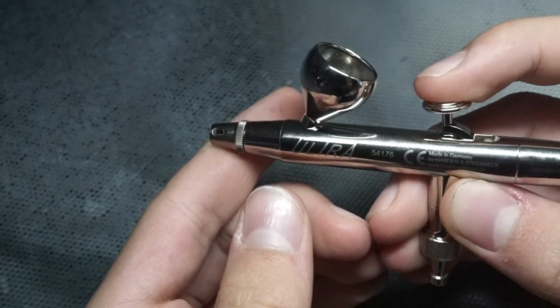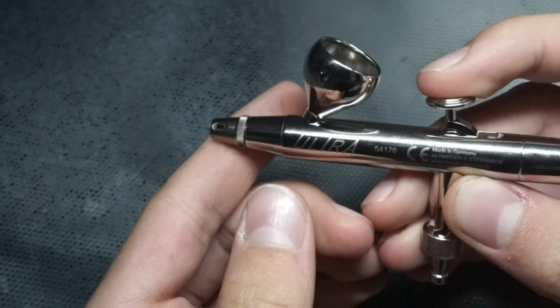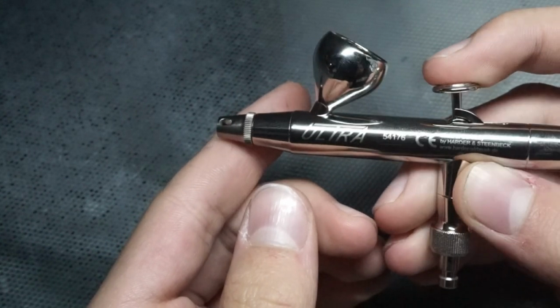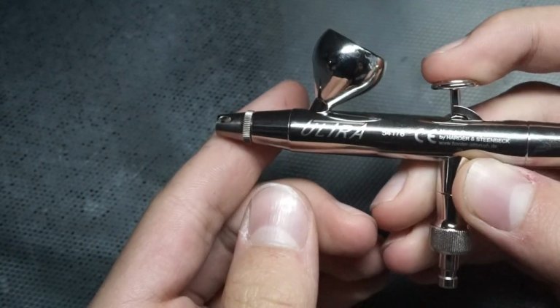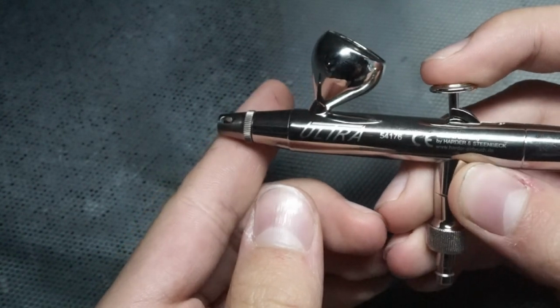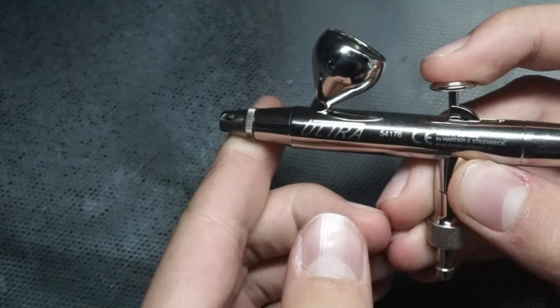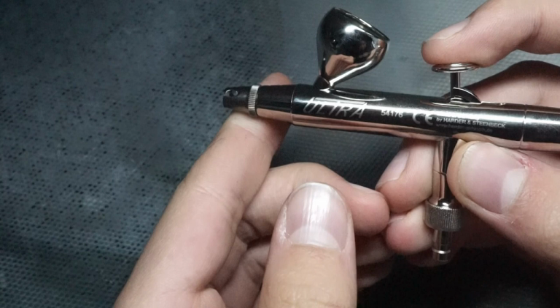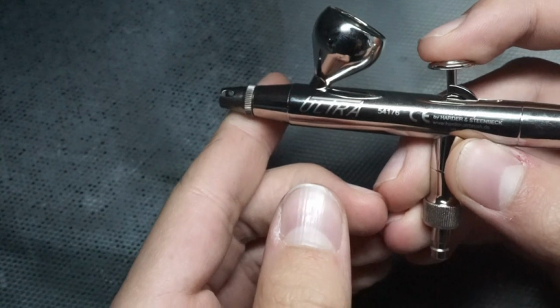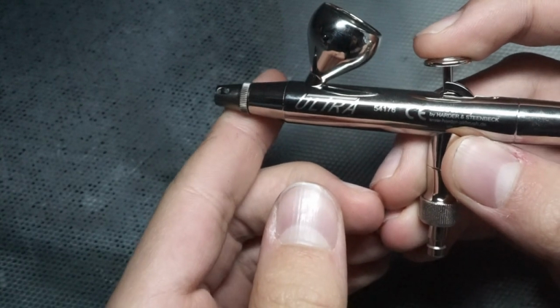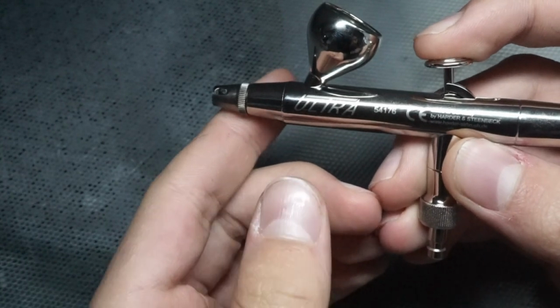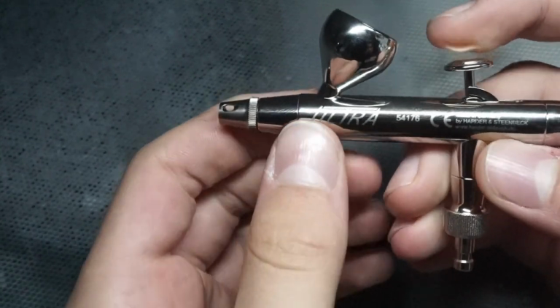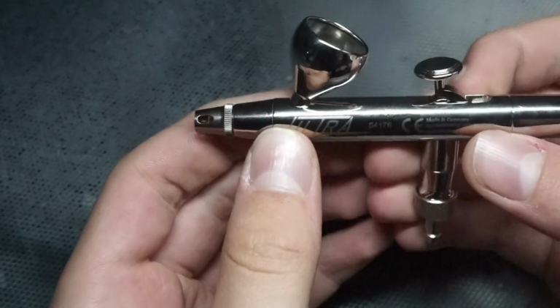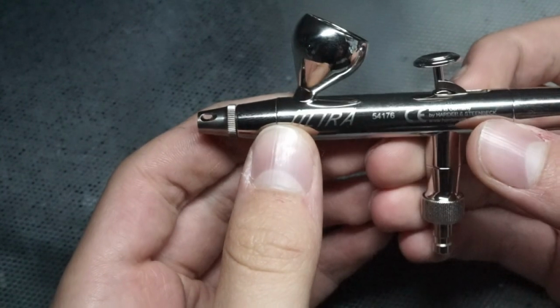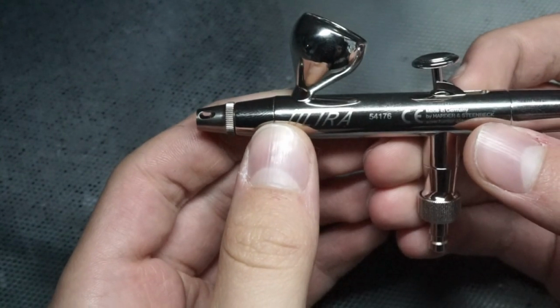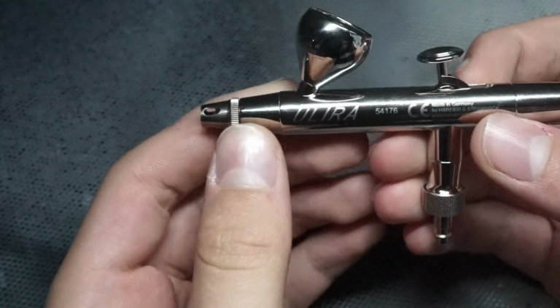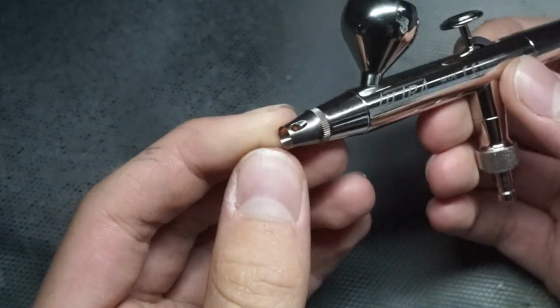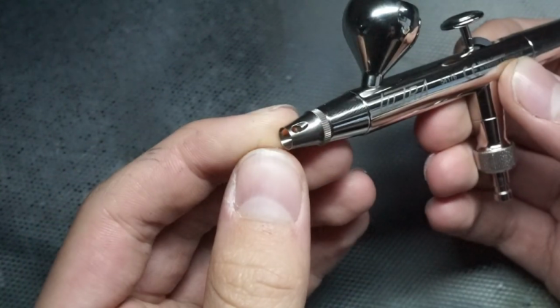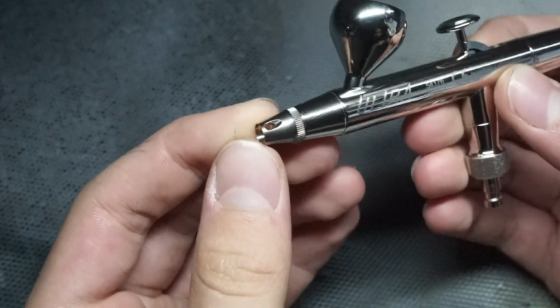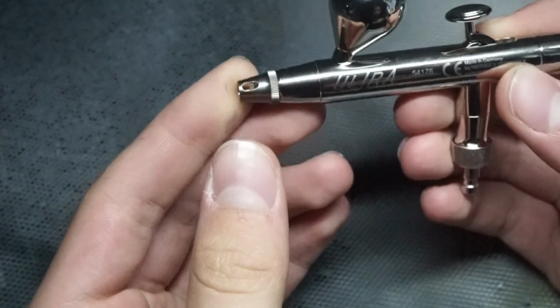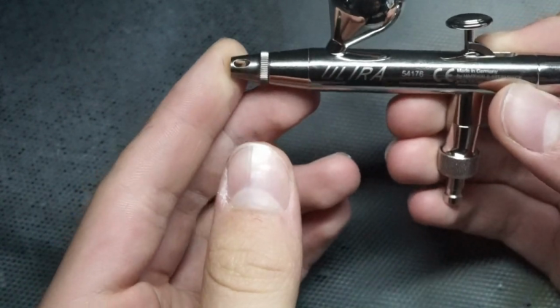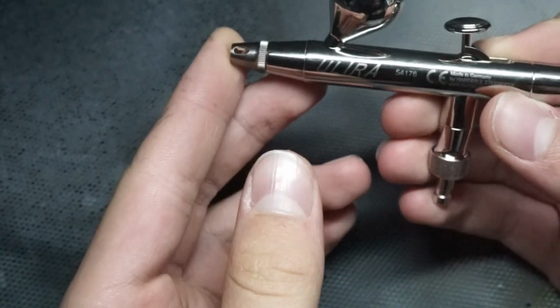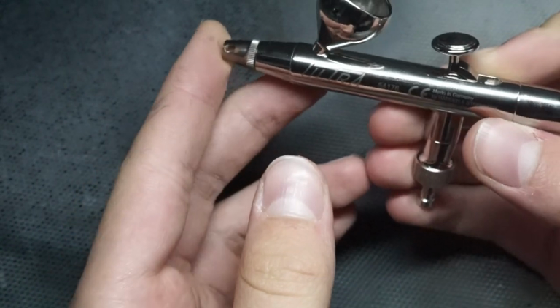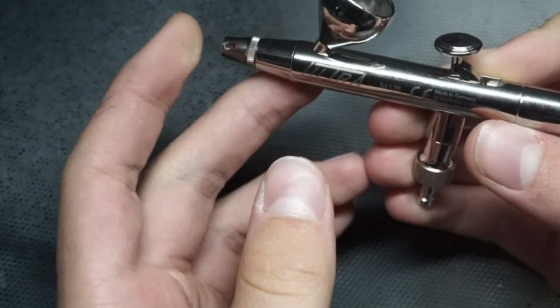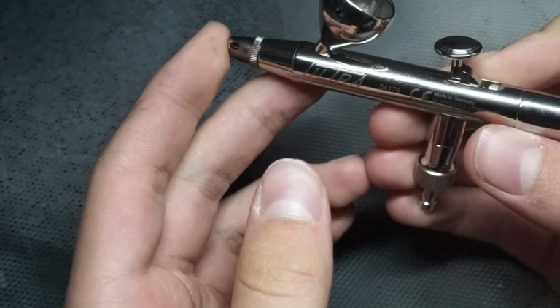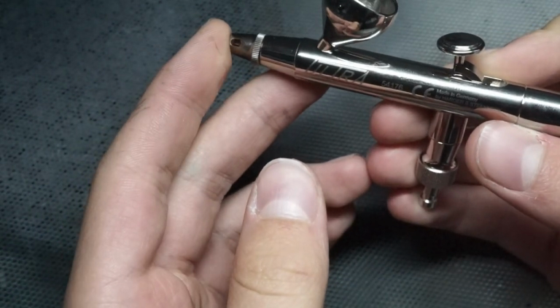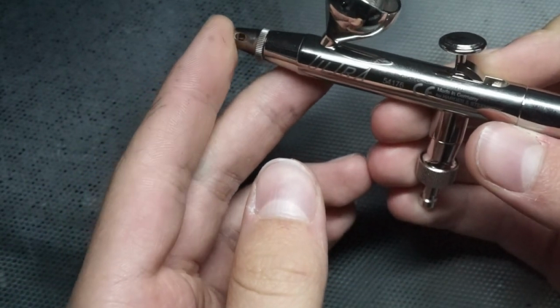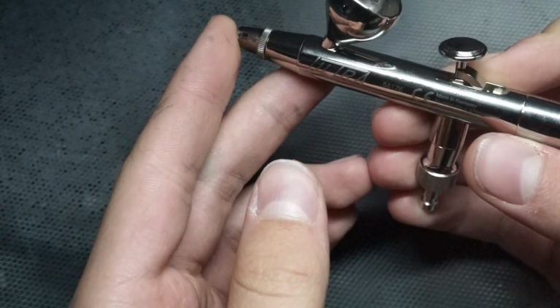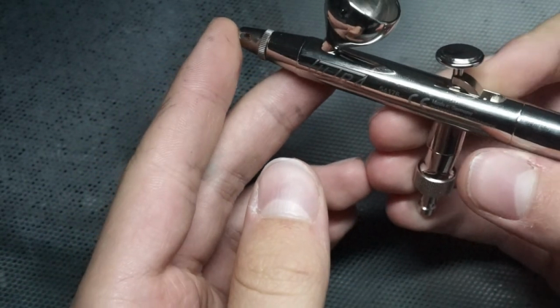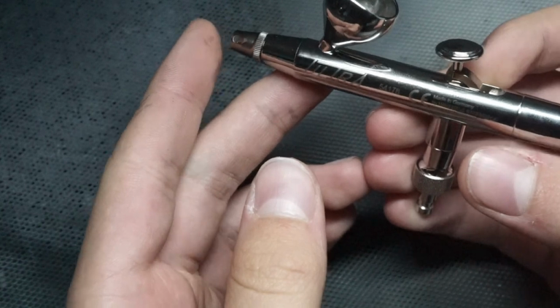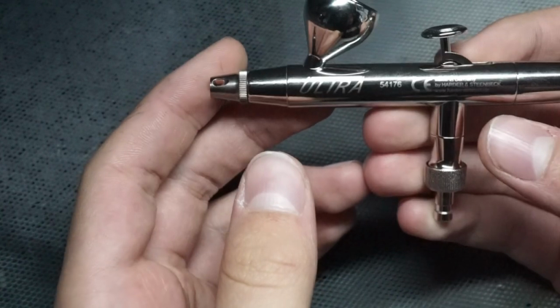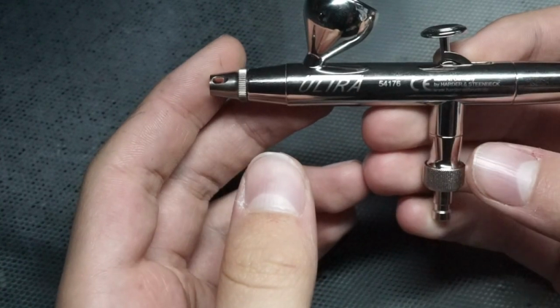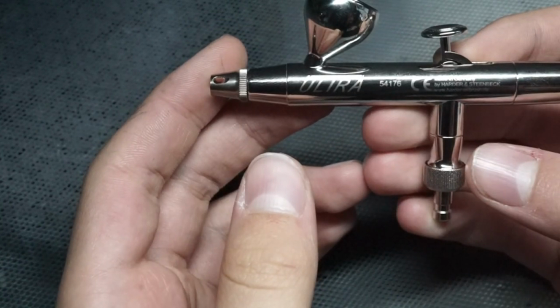This is something a cheaper airbrush can't do very well. And from what I can tell from the outside, it seems to be very well made. Let's take it apart and see what it's like on the inside. After that, I'll run some painting tests and compare them directly with the cheaper airbrush.